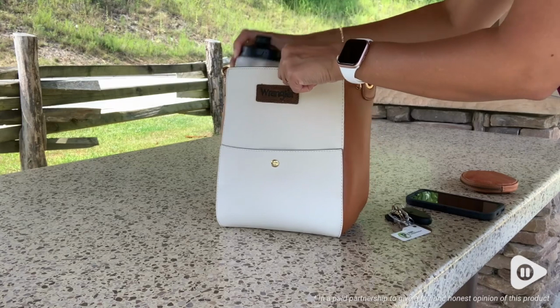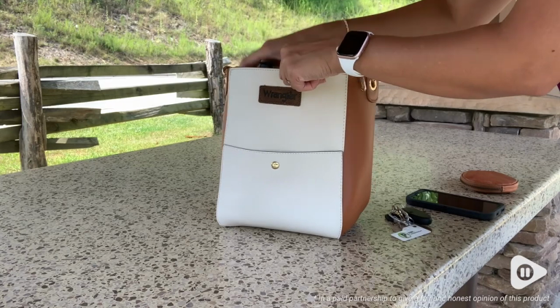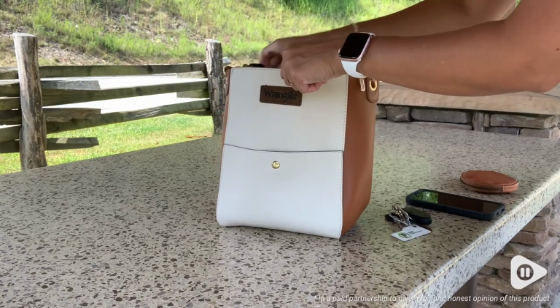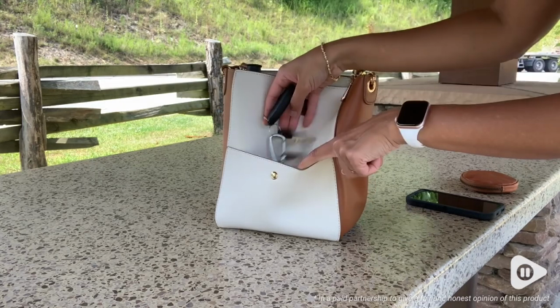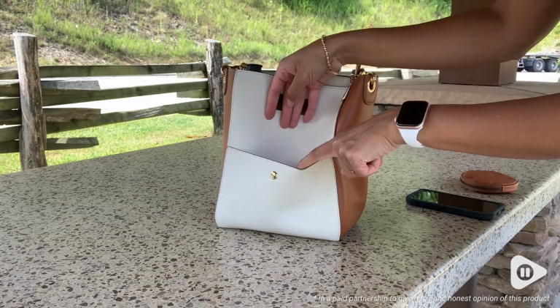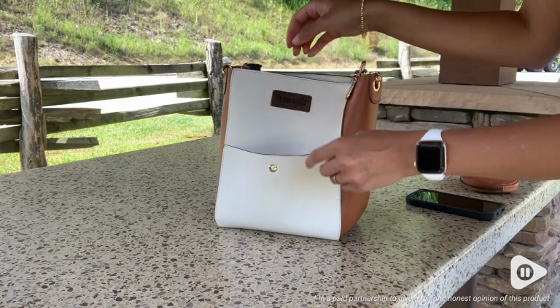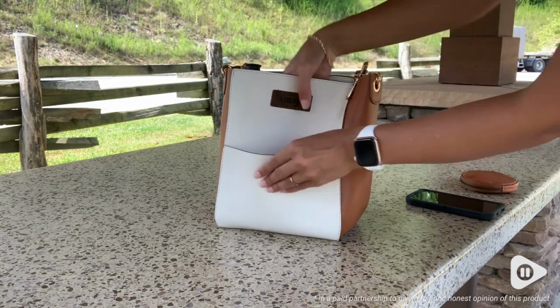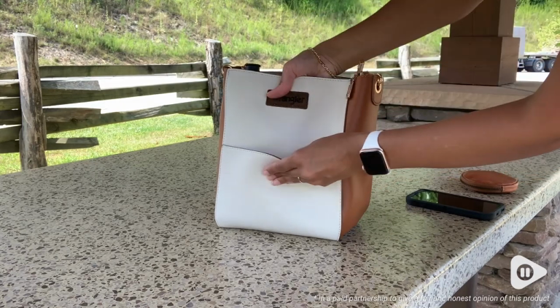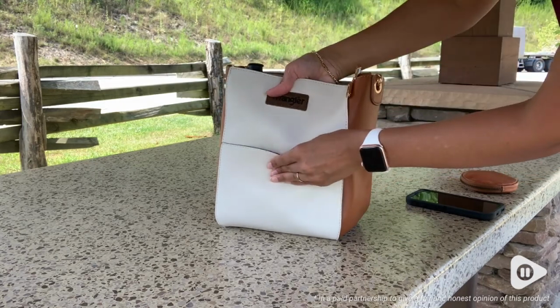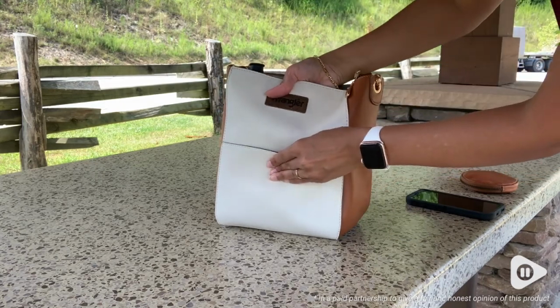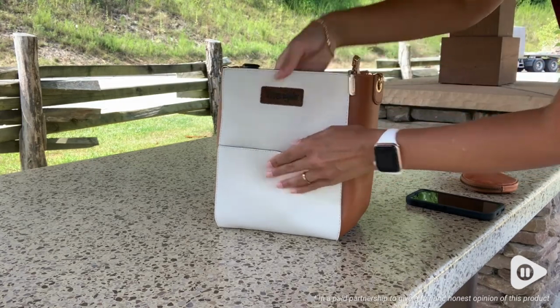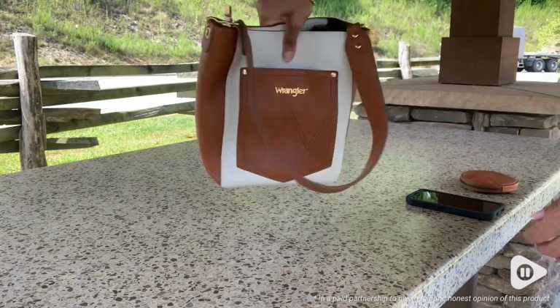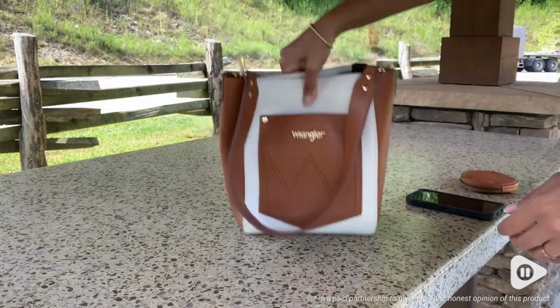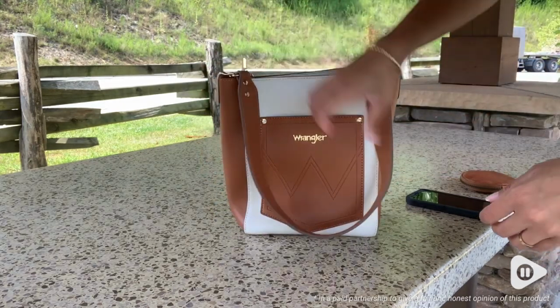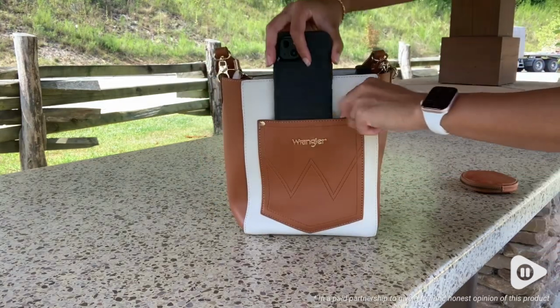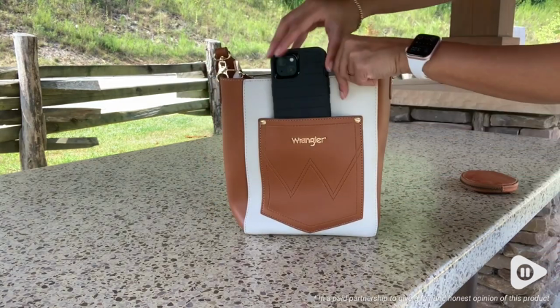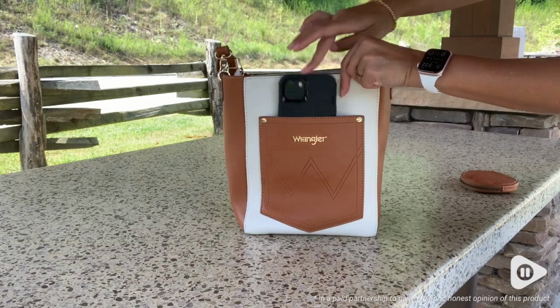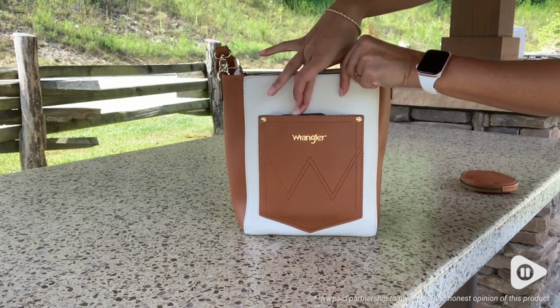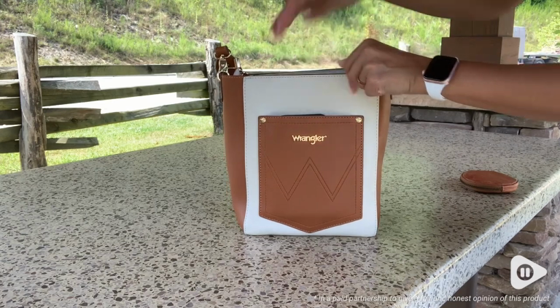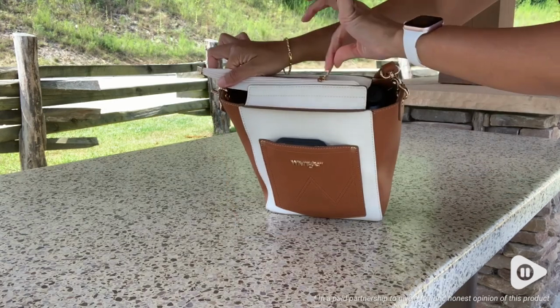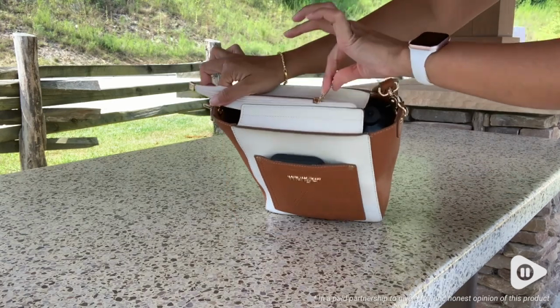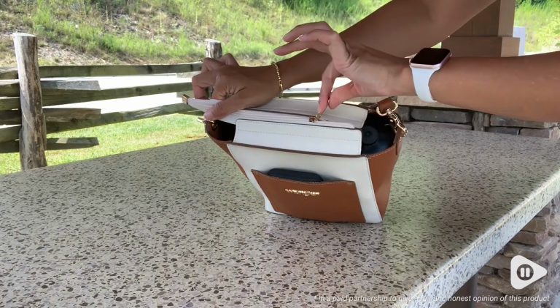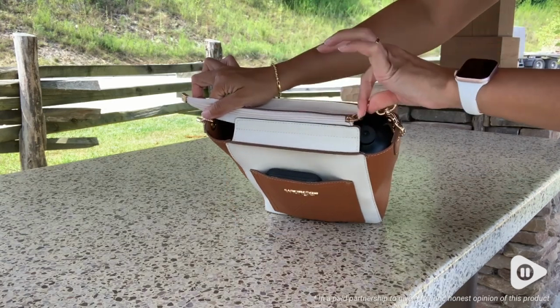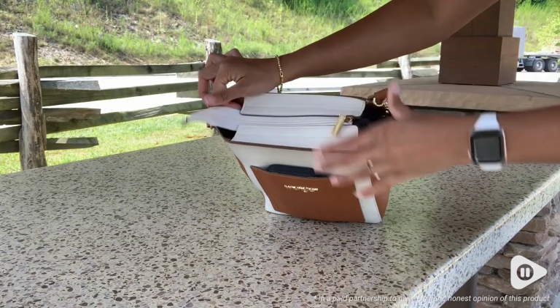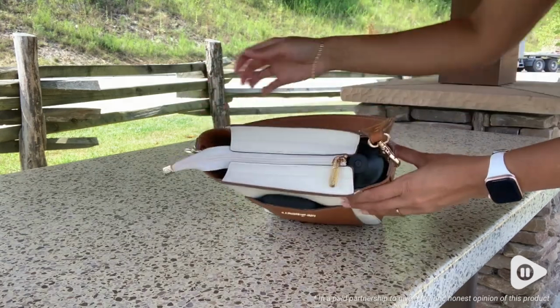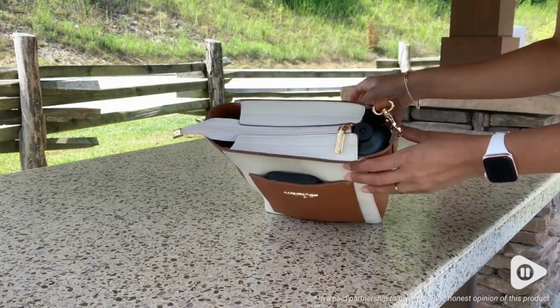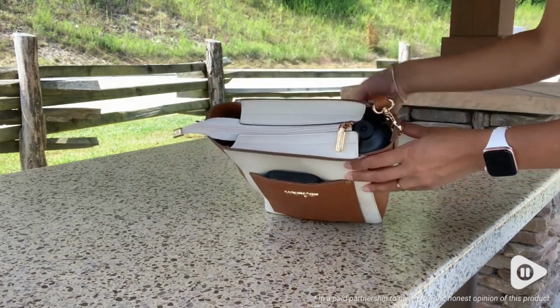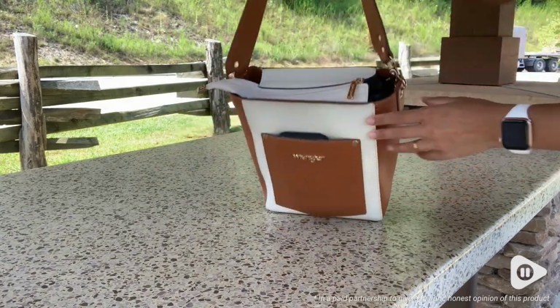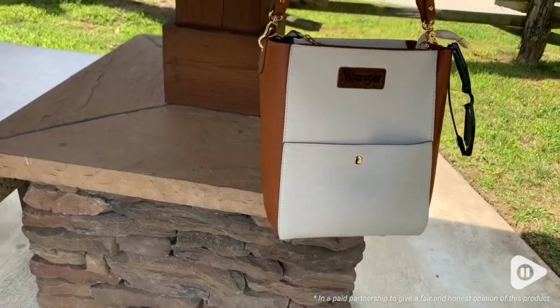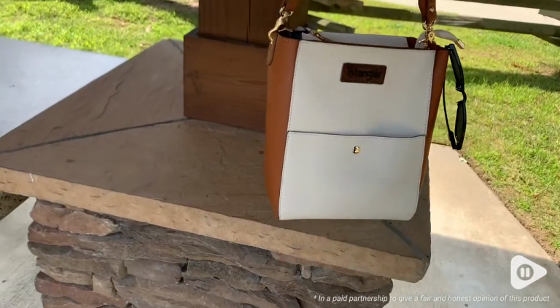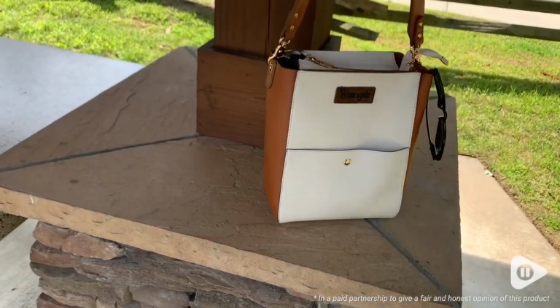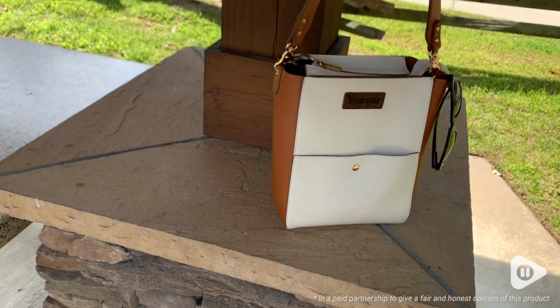It has one zipper on the top and one little pocket on each side. My favorite part about this tote bag is that it's sturdy enough to stand up on its own and it doesn't fall over.